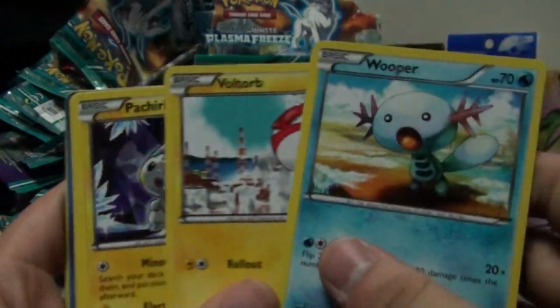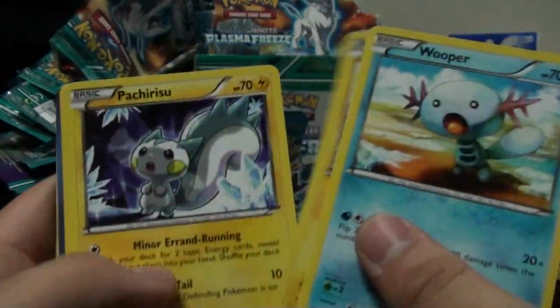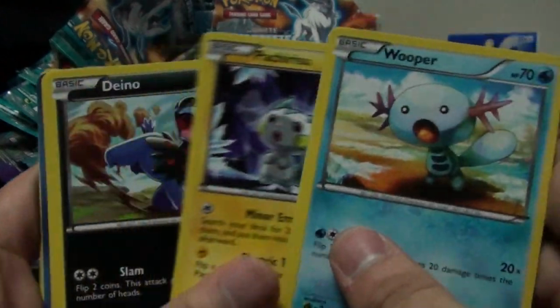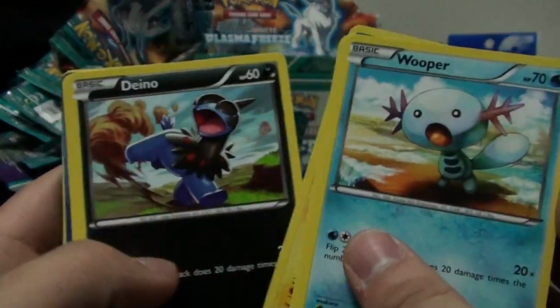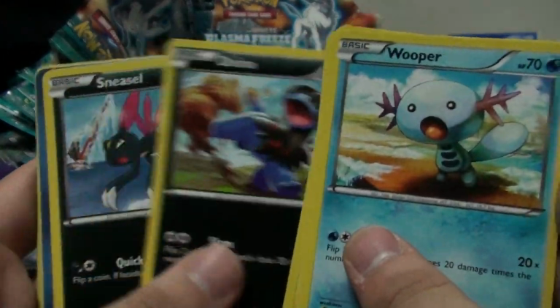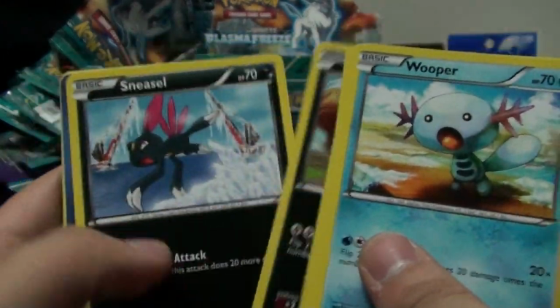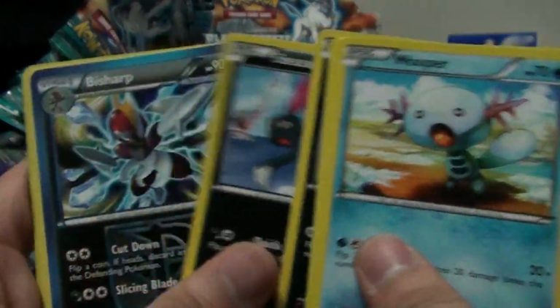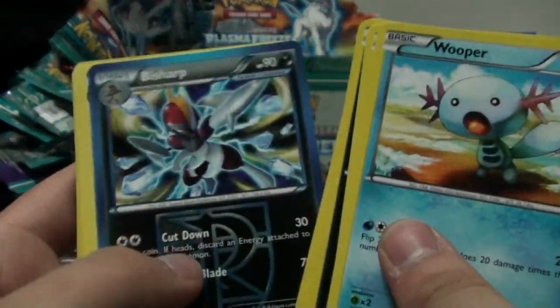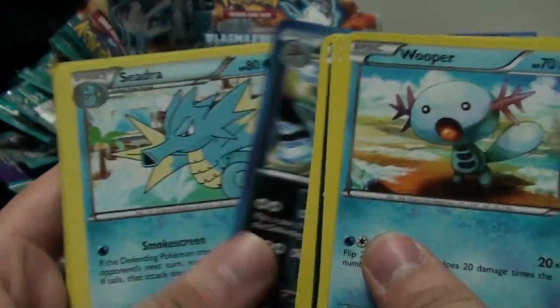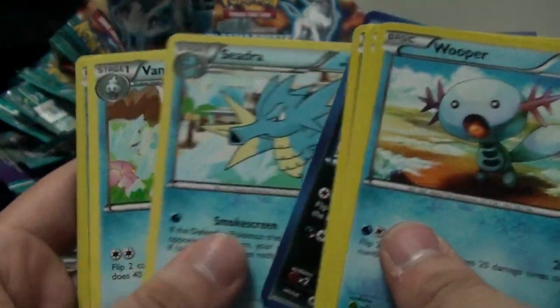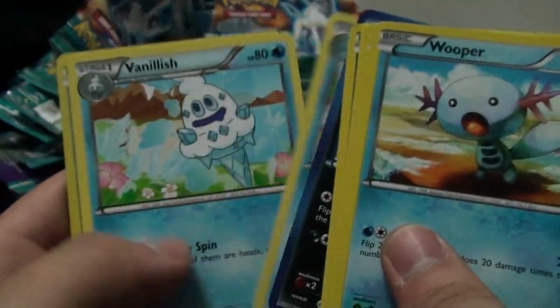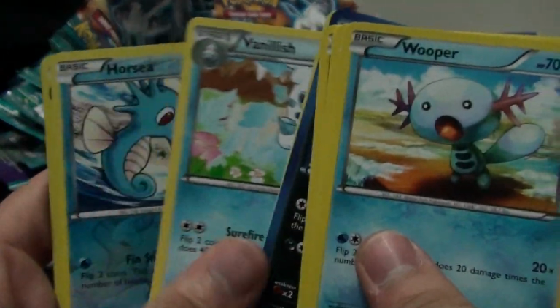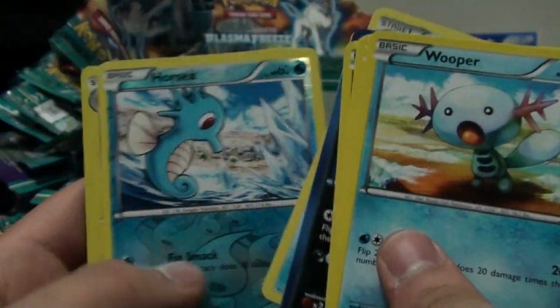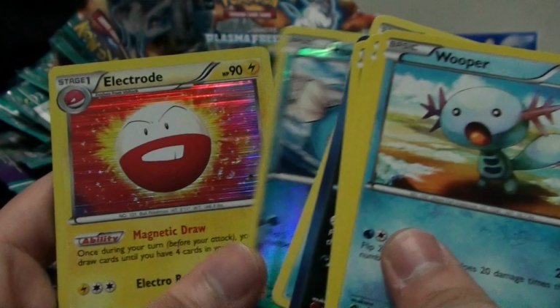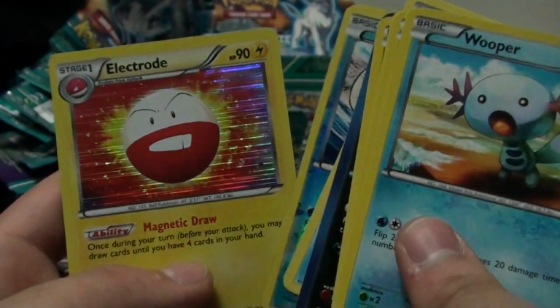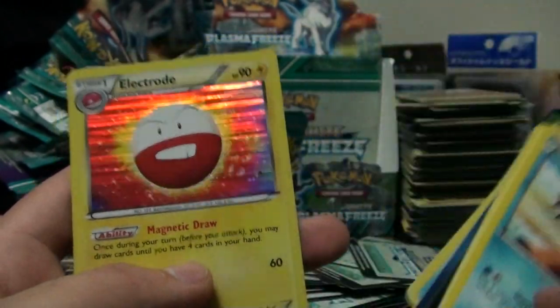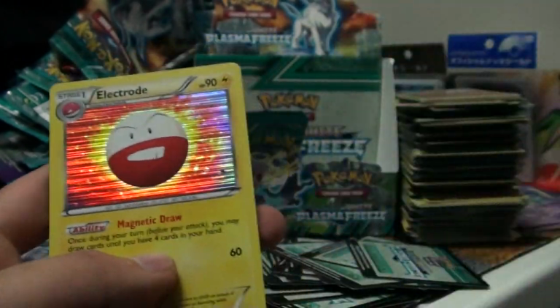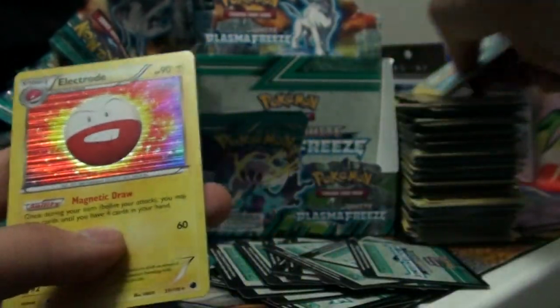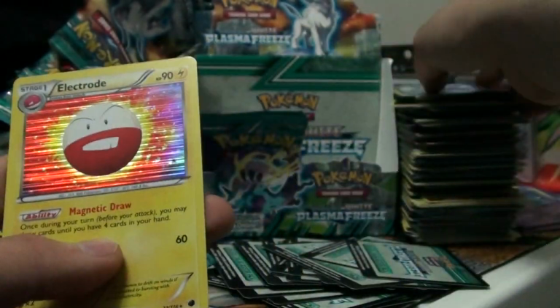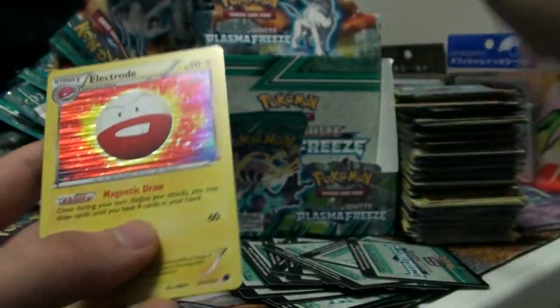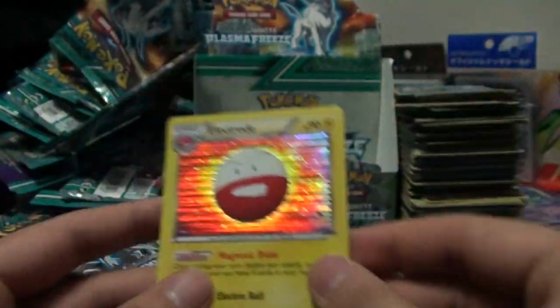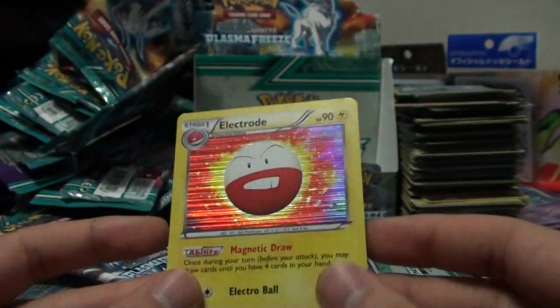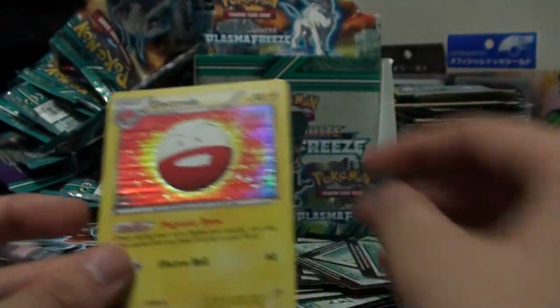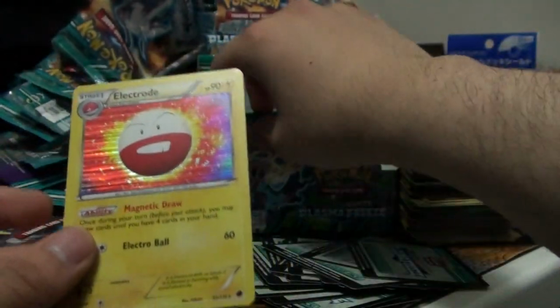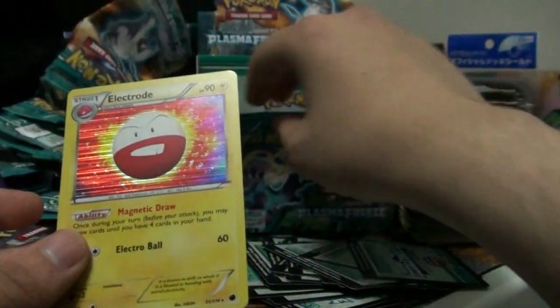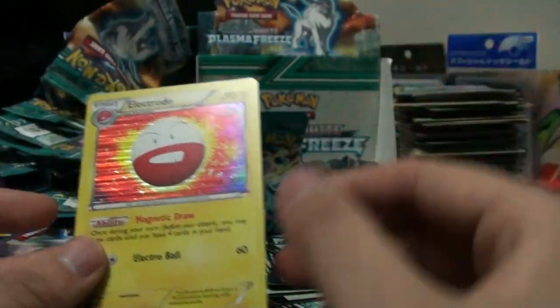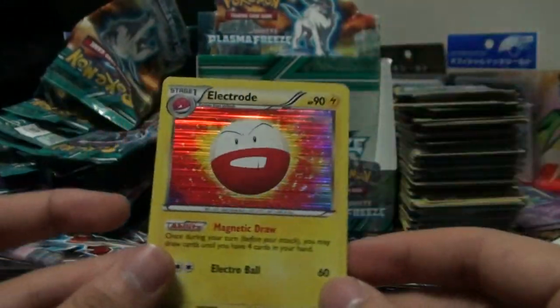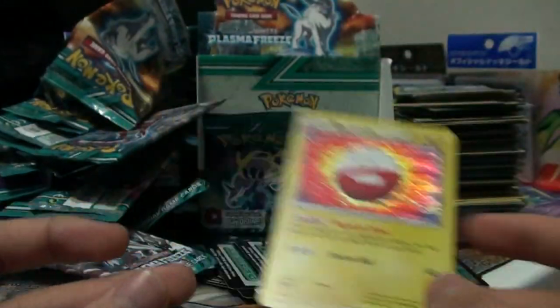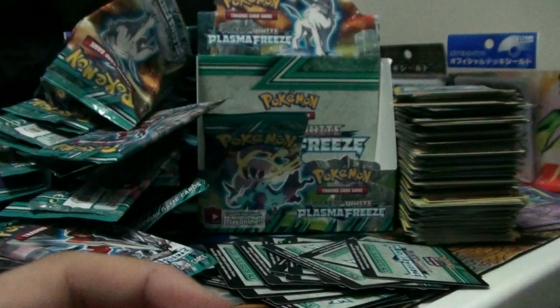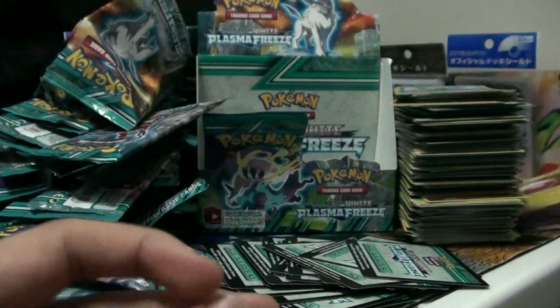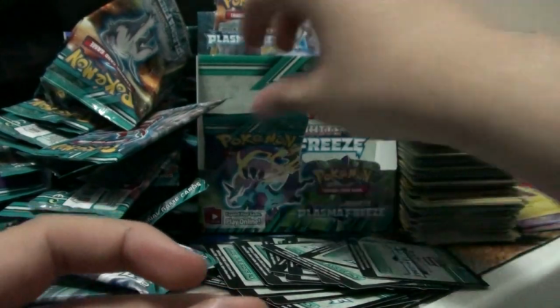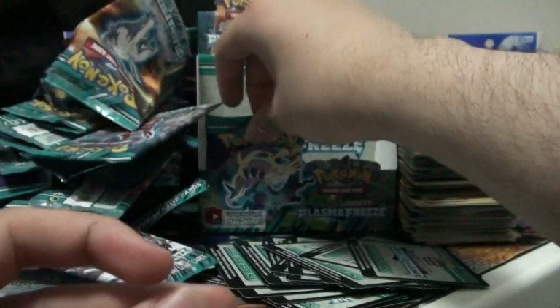Wooper, Voltorb, Pachirisu, Deino, Sneasel, B-Sharp, Seadra, Vanillish, Horsea, and Electrode - holo! So three packs left: Zekrom holo and a Sceptile holo - can we do that at least? Because Latias EX is not going to come in here. Thank goodness I'm not after Deoxys and friends - I would have been extremely disappointed.